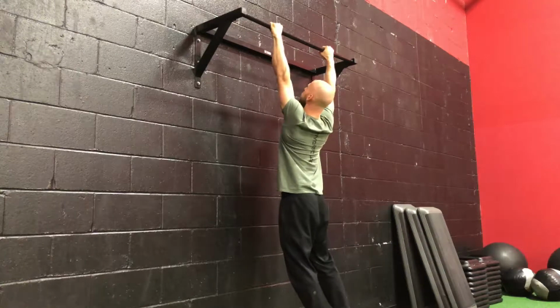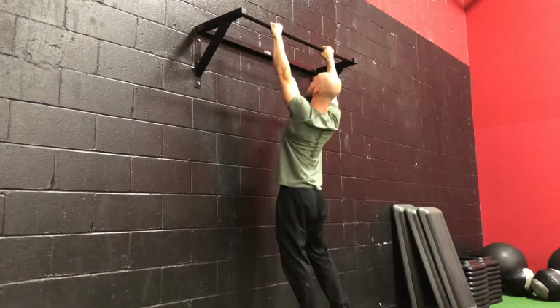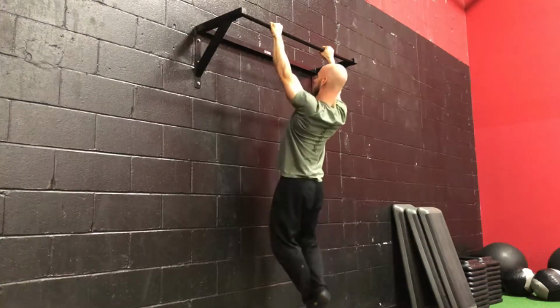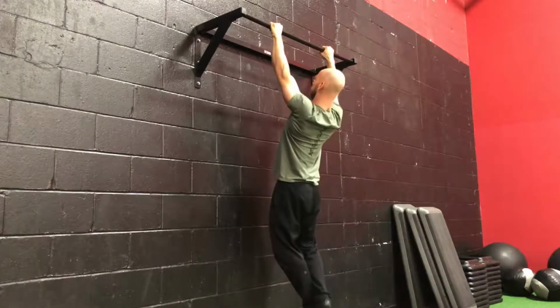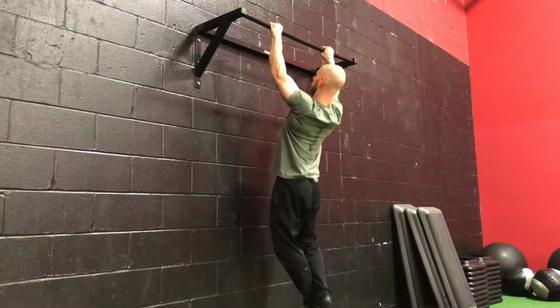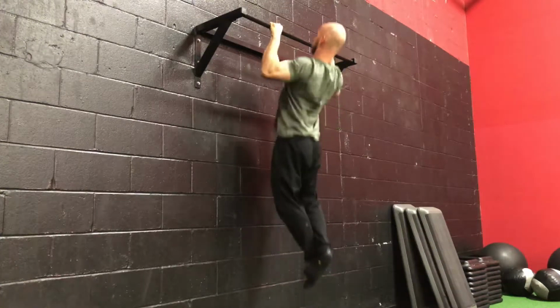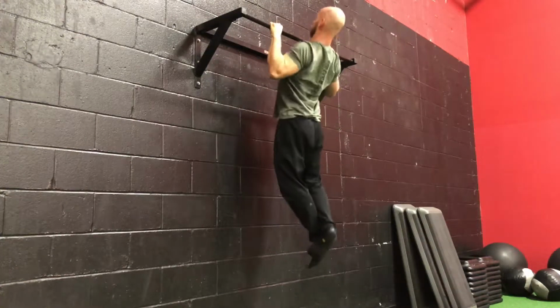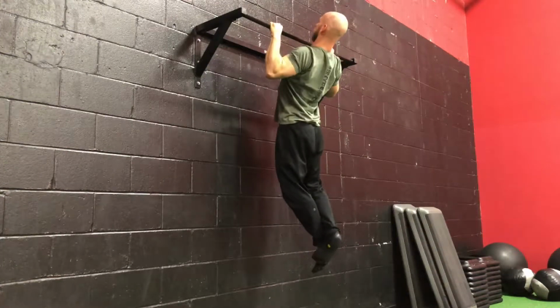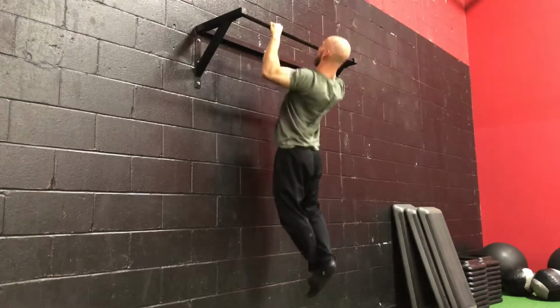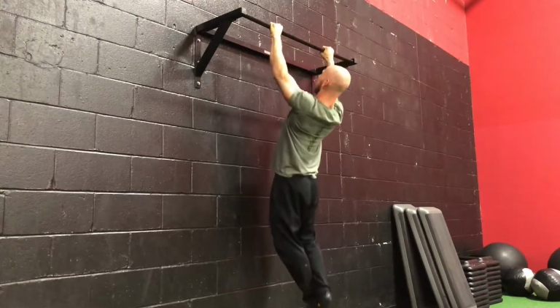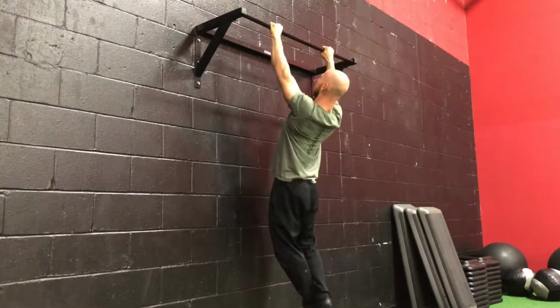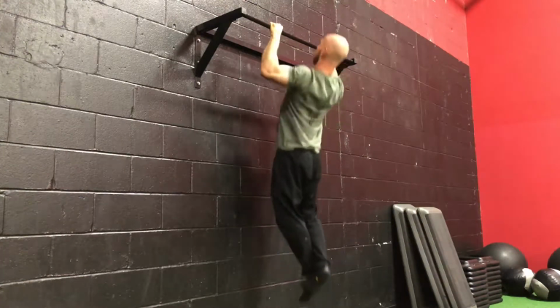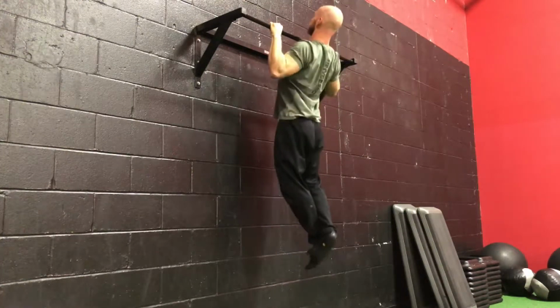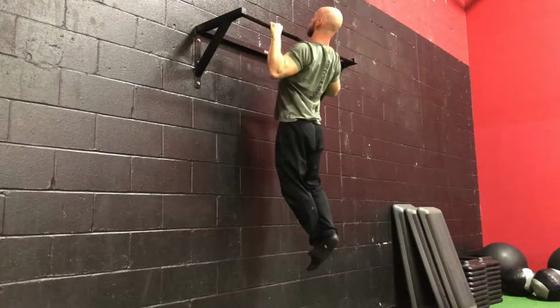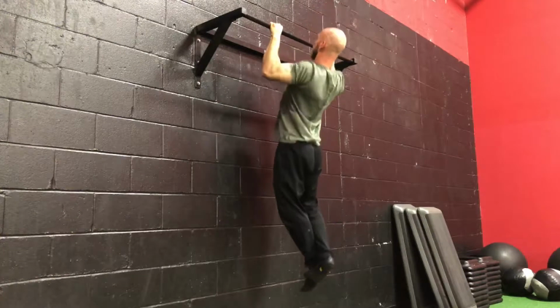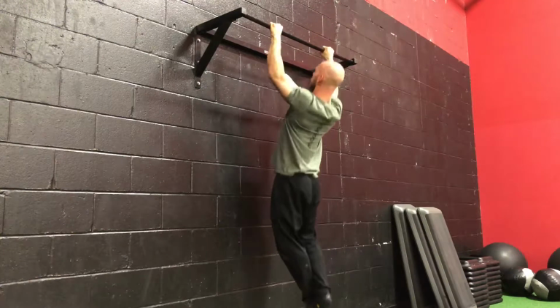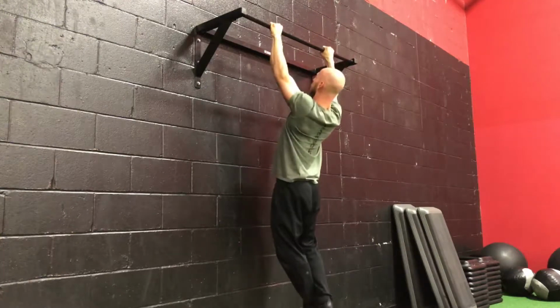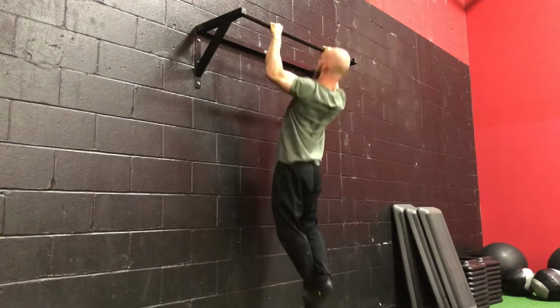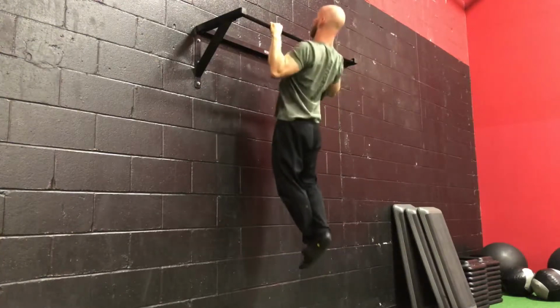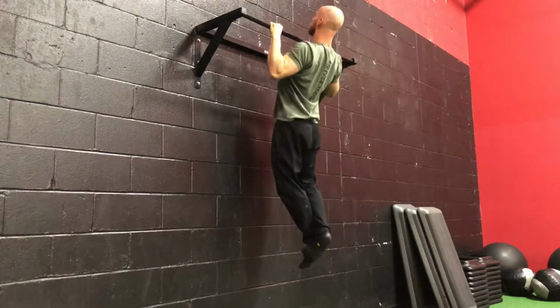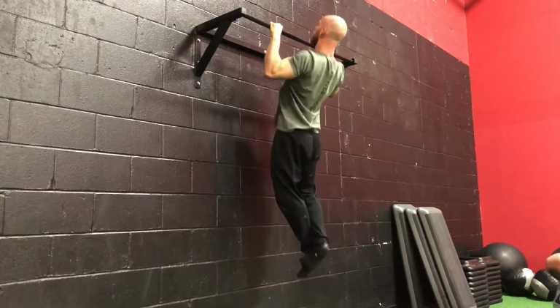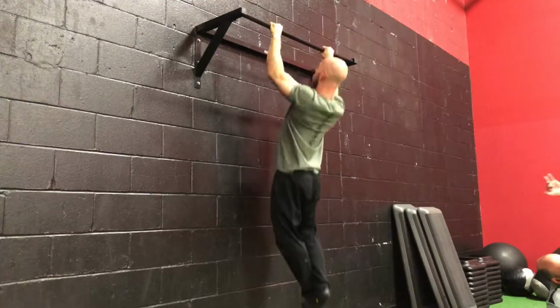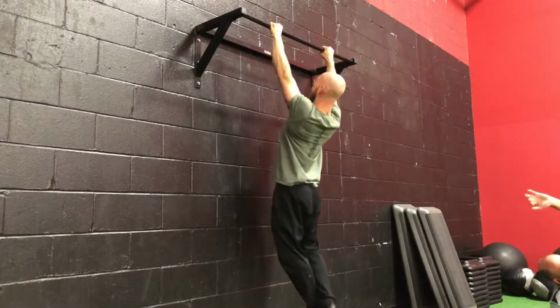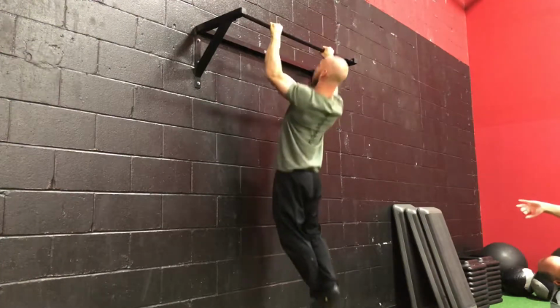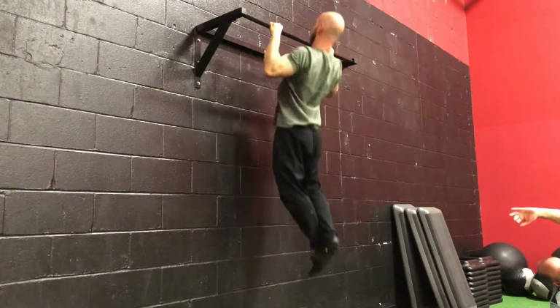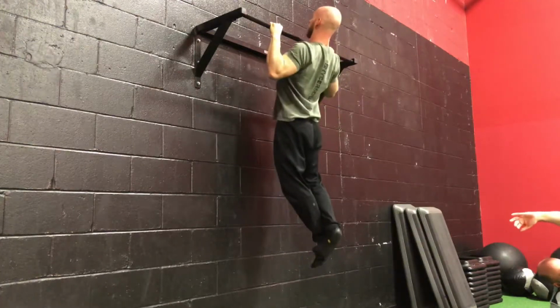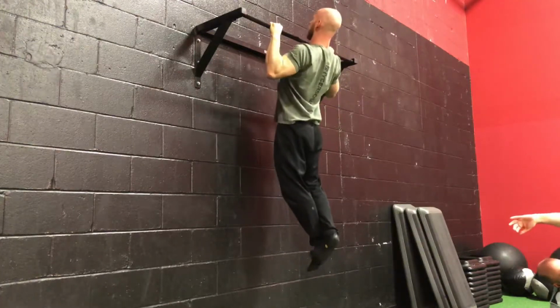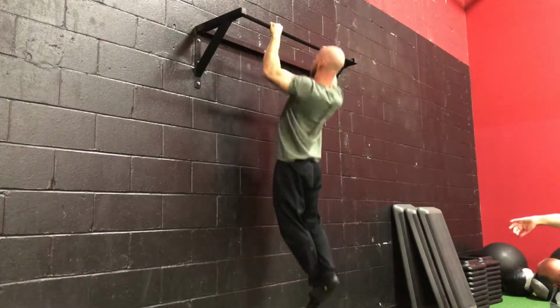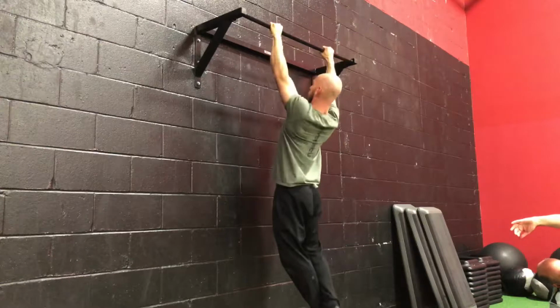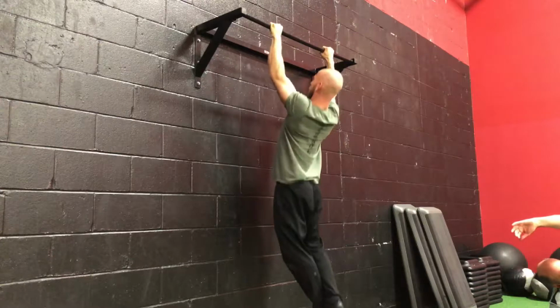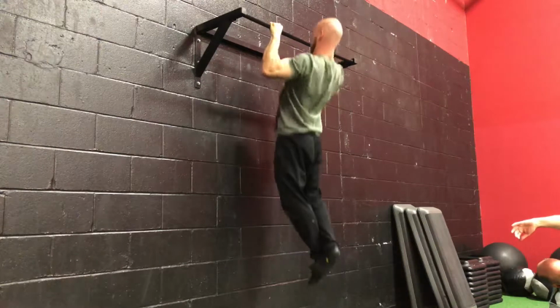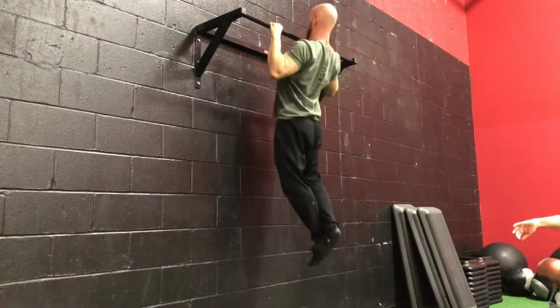Coach Caleb here and I'm going to show you how to do some pull-ups. Notice how I locked my shoulder blades in place before I begin this exercise. Keep those shoulder blades locked and lower yourself and raise yourself to the bar.